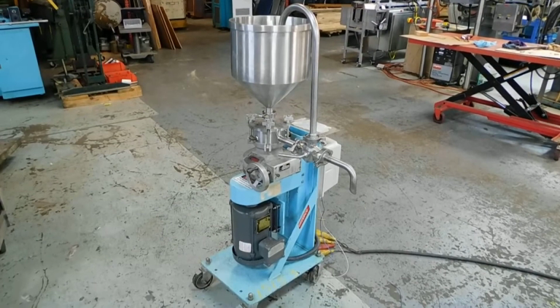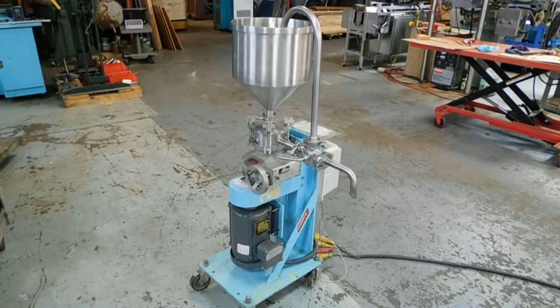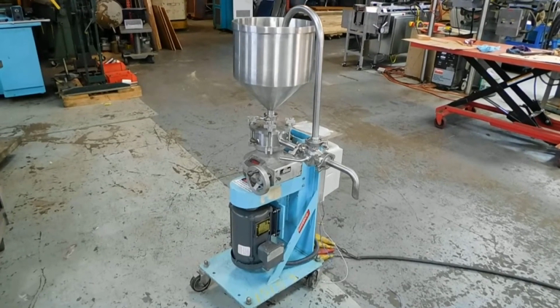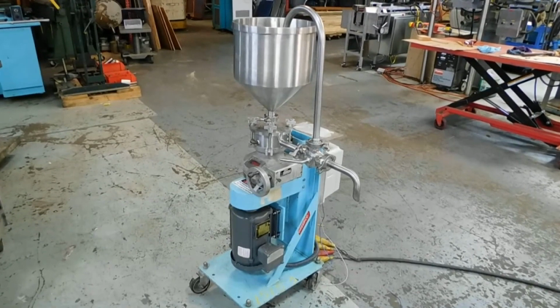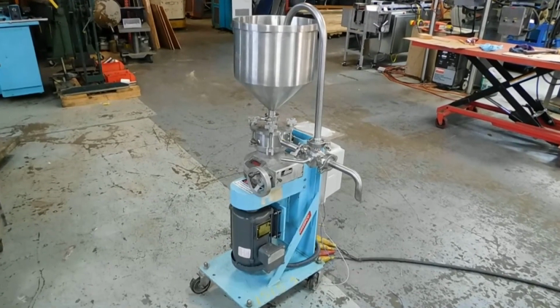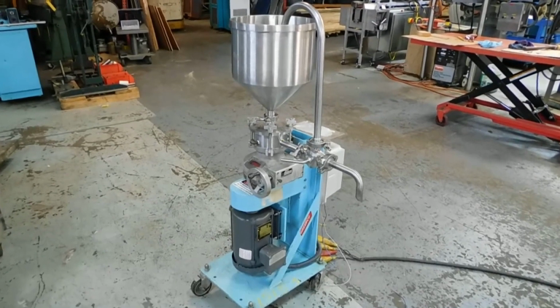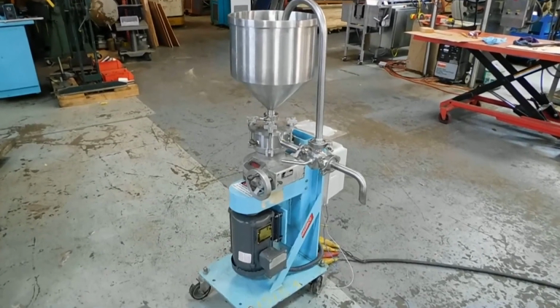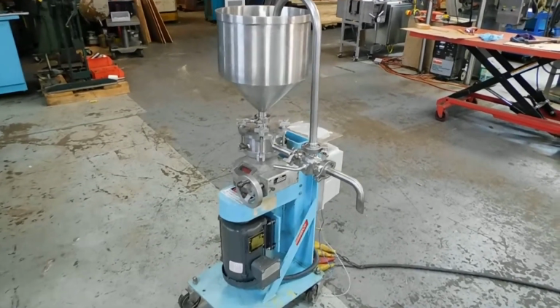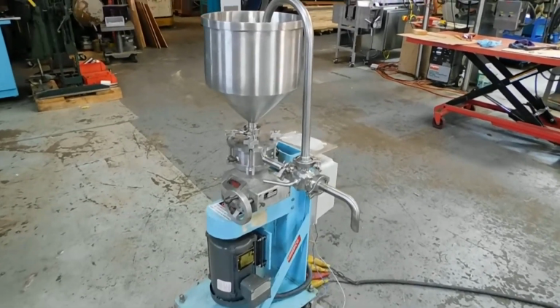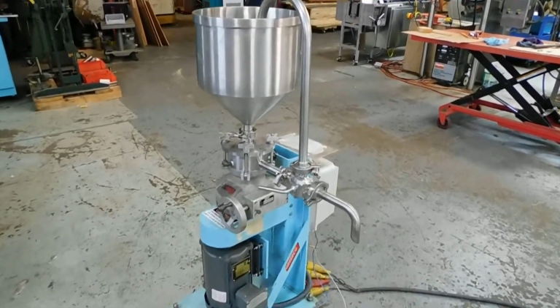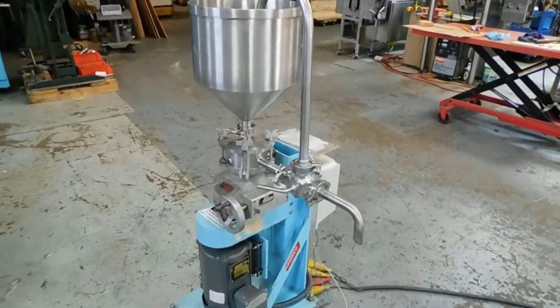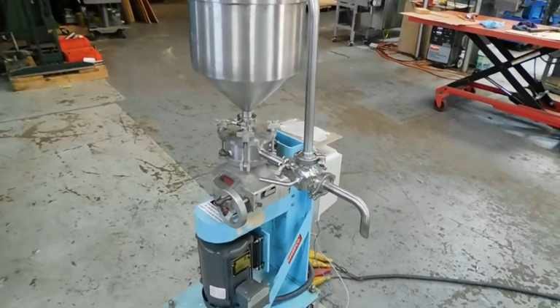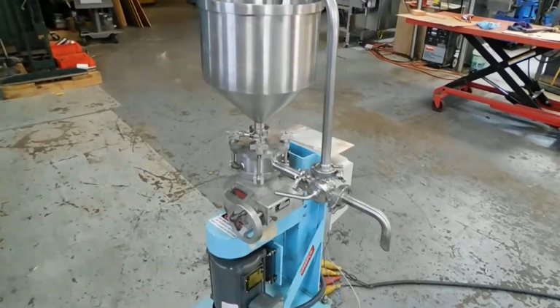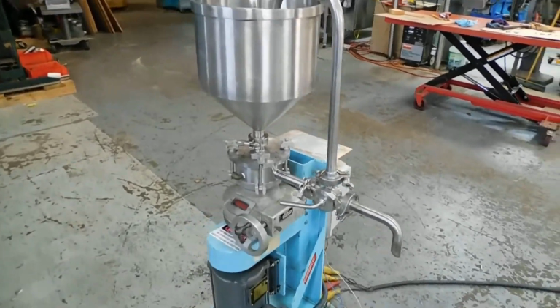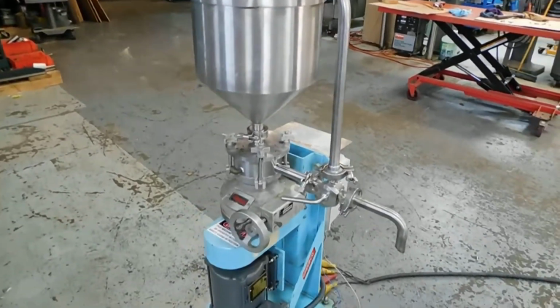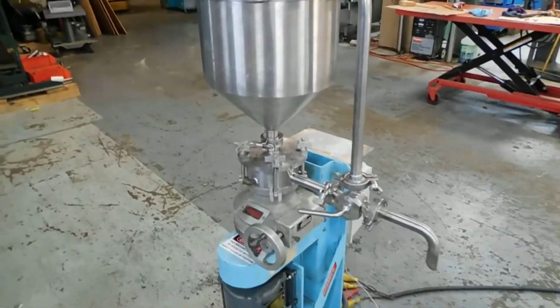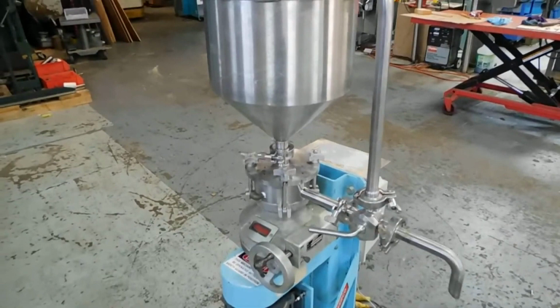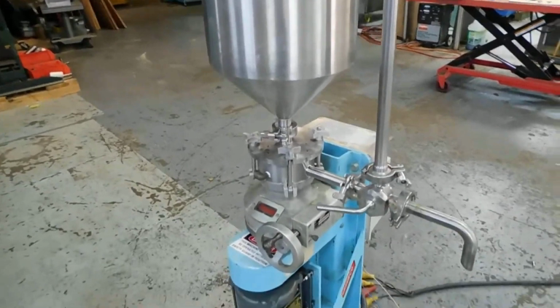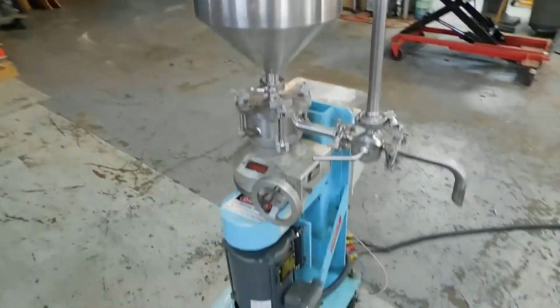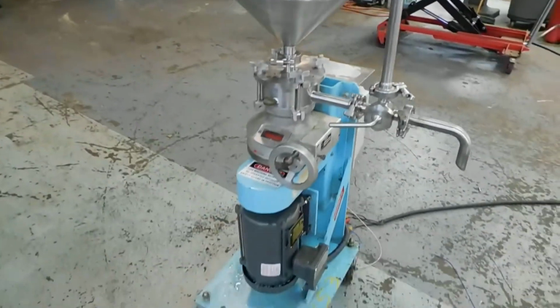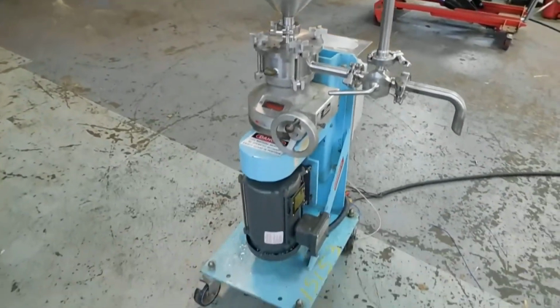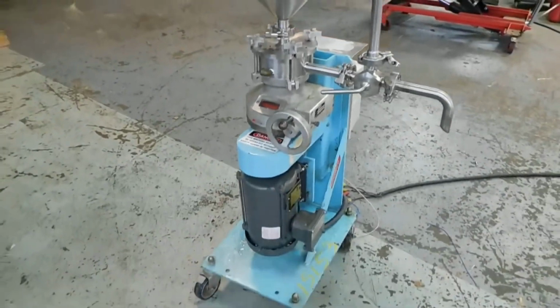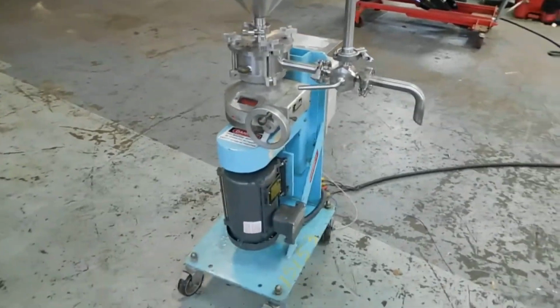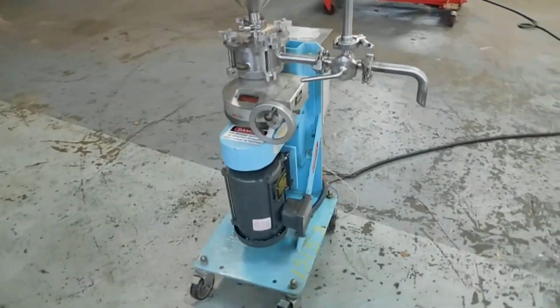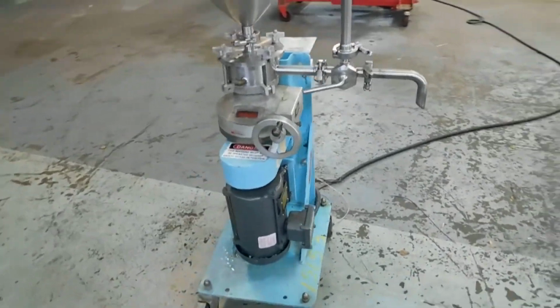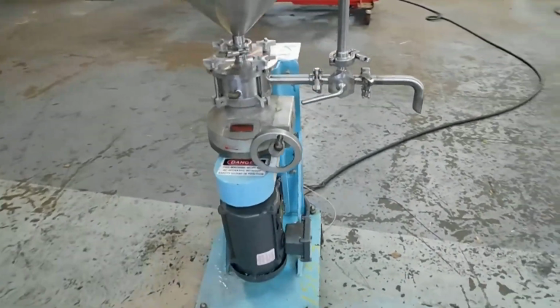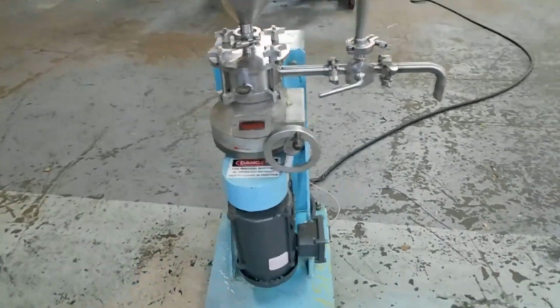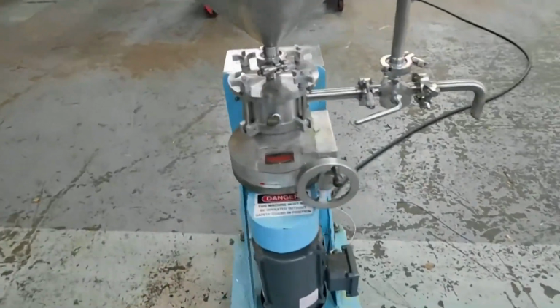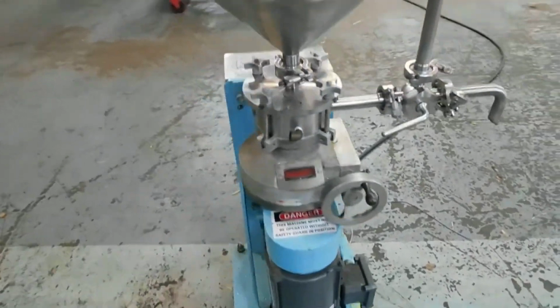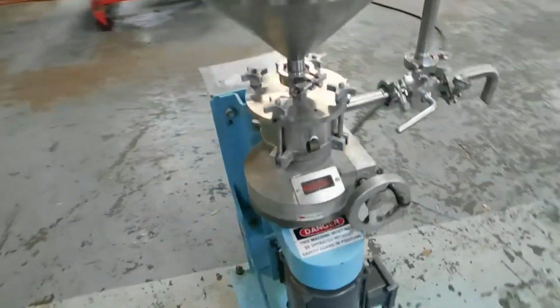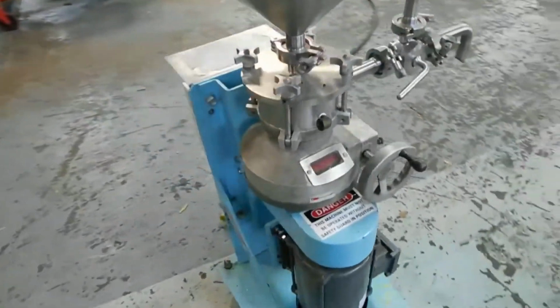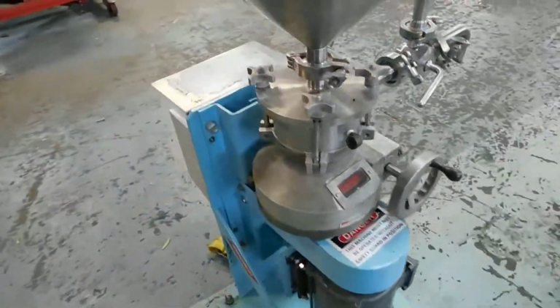We're demonstrating for you today. This is a Greerco inline colloid mill — very popular, been around in cosmetics, pharmaceuticals, and food industries for many years.